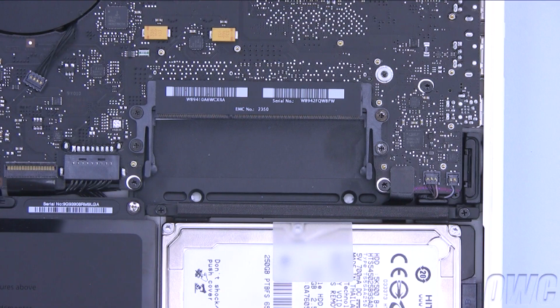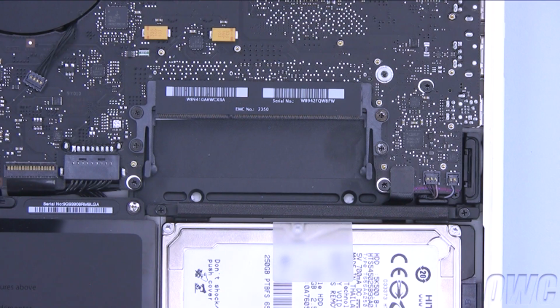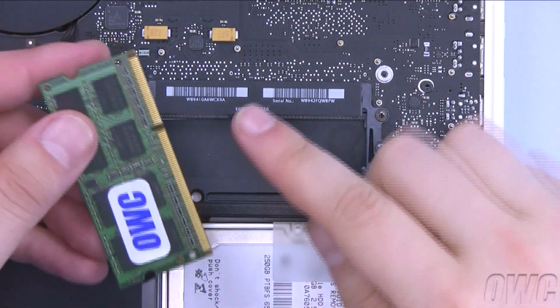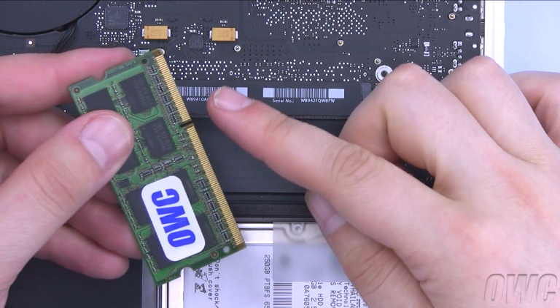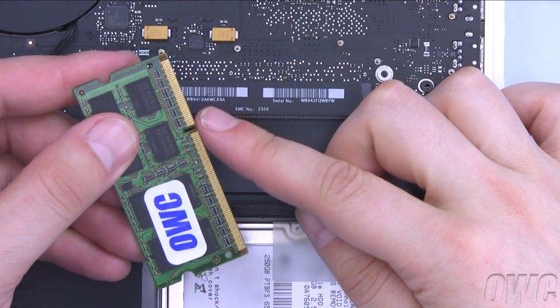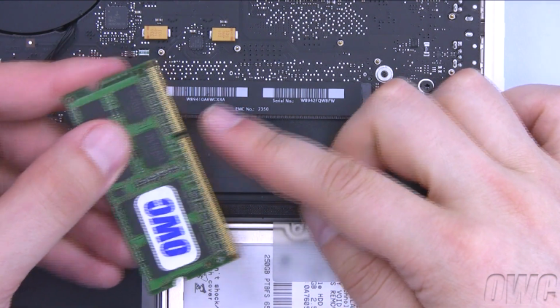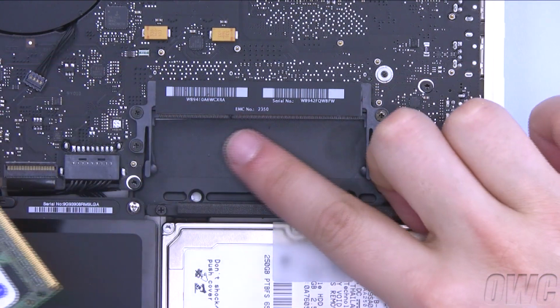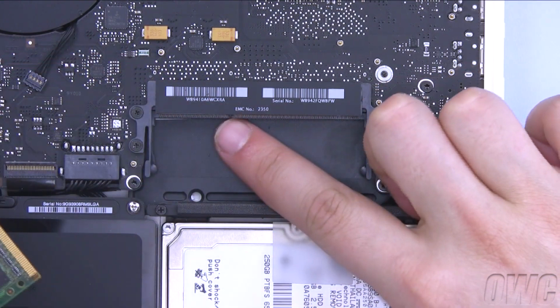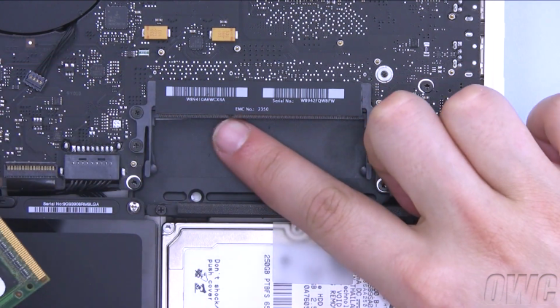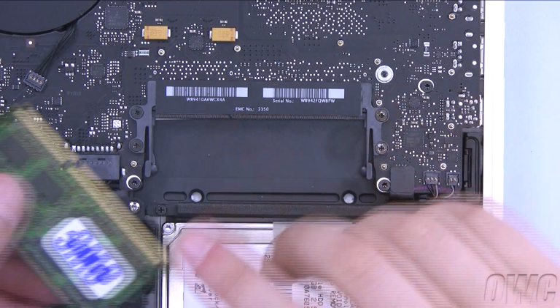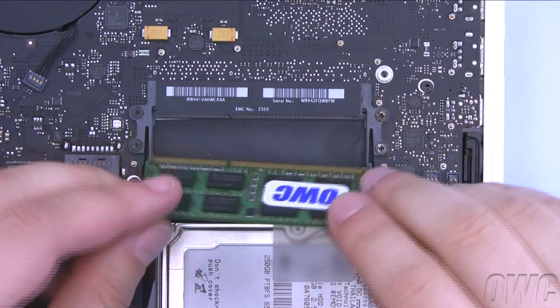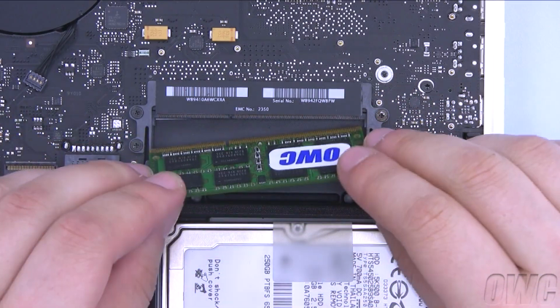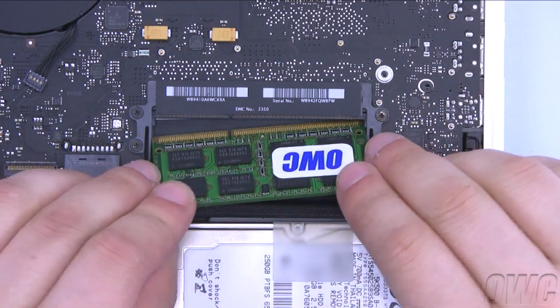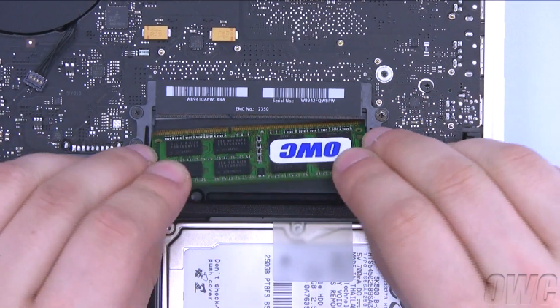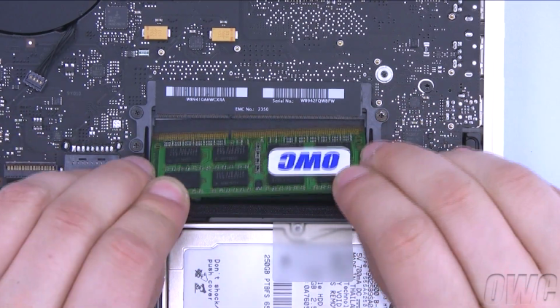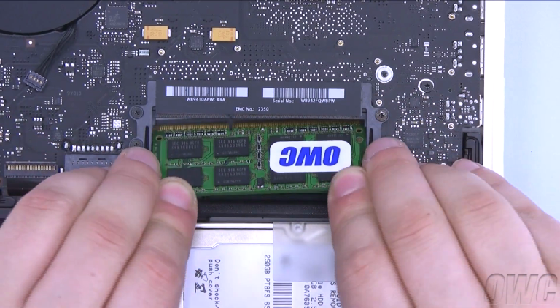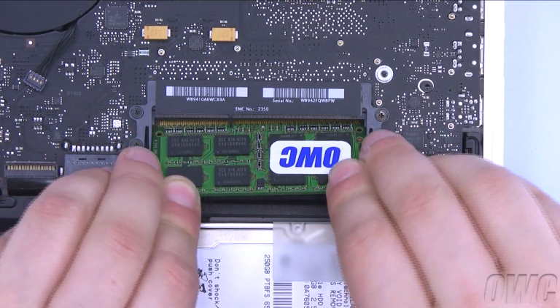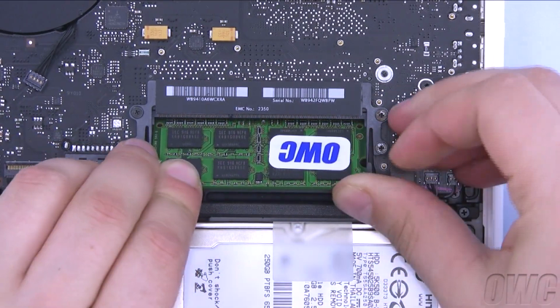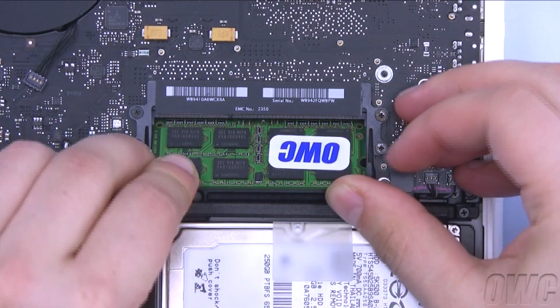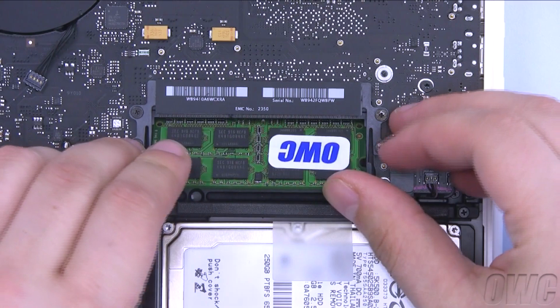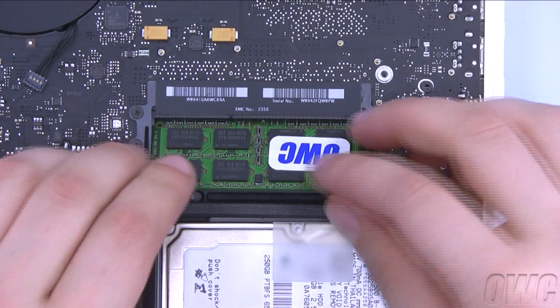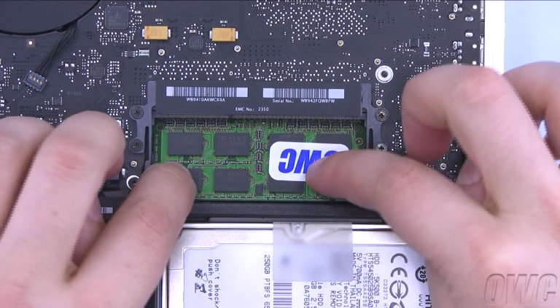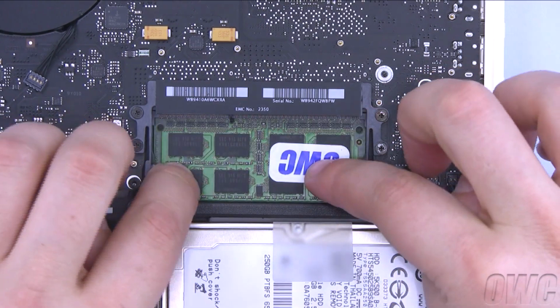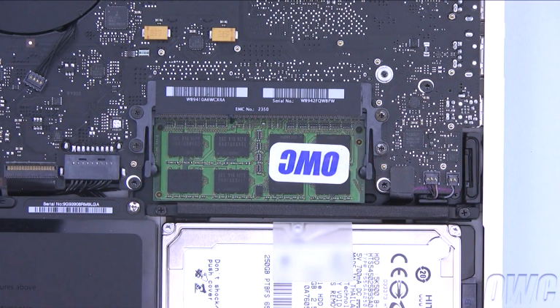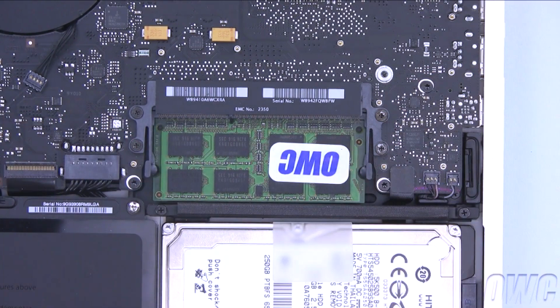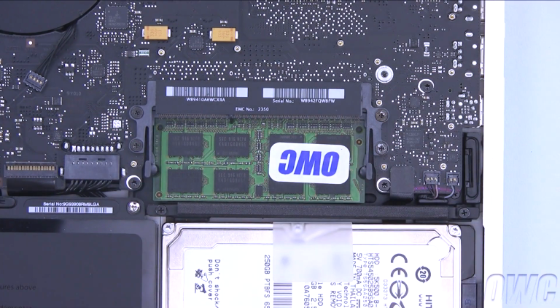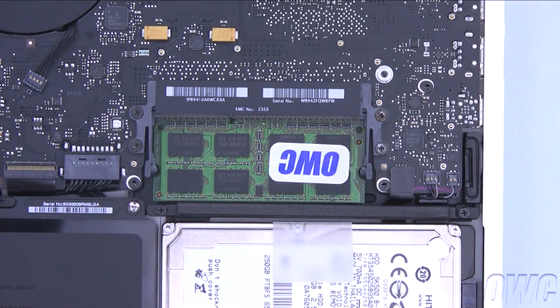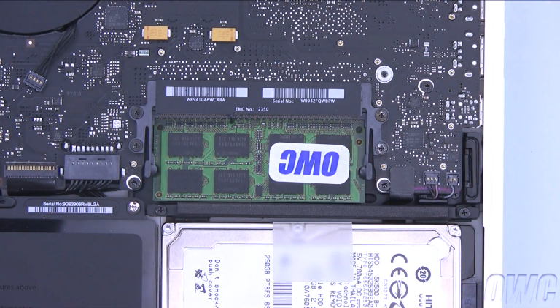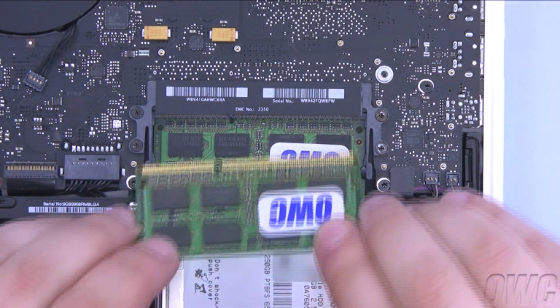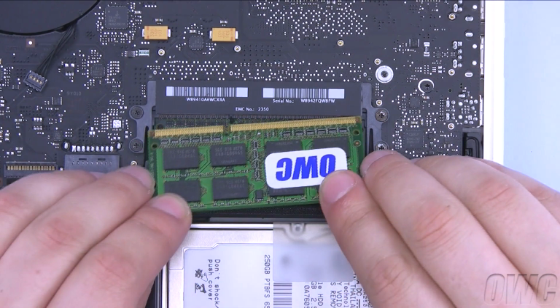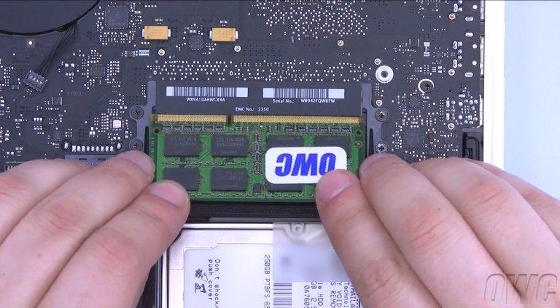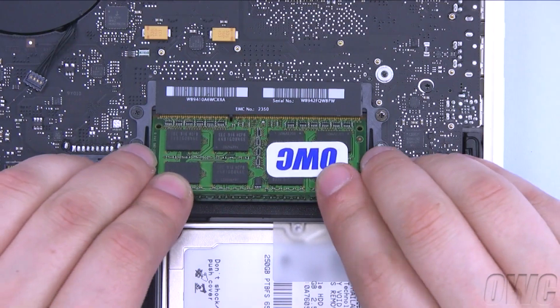Make sure that the notch in the memory module lines up with the pin in the slot. Slide the module into the bottom slot at an angle. When it is in fully, push it down so it lays flat. Repeat the process for the top module.